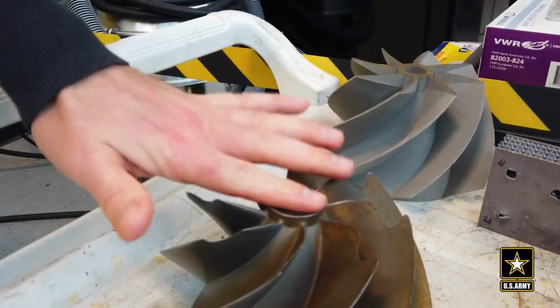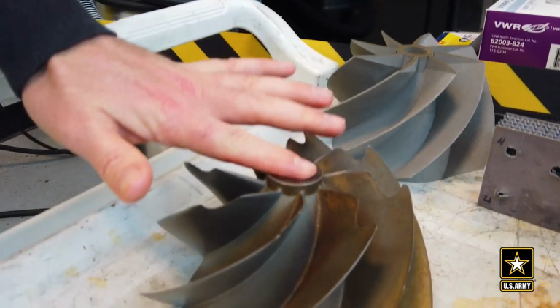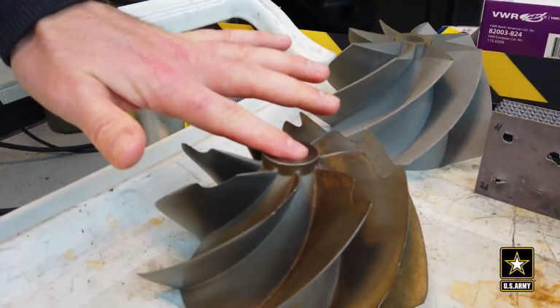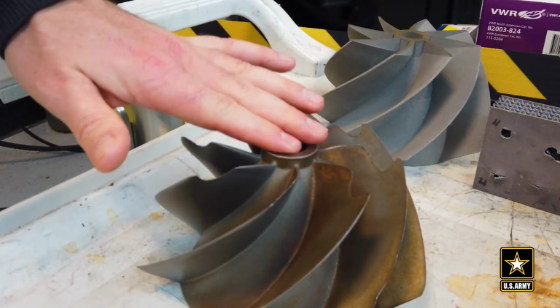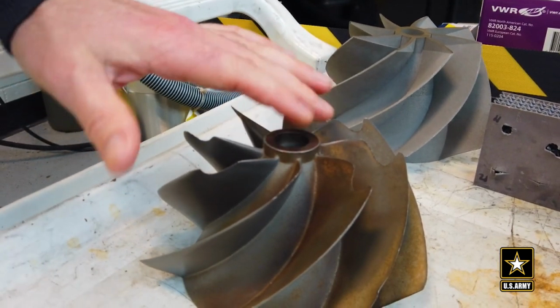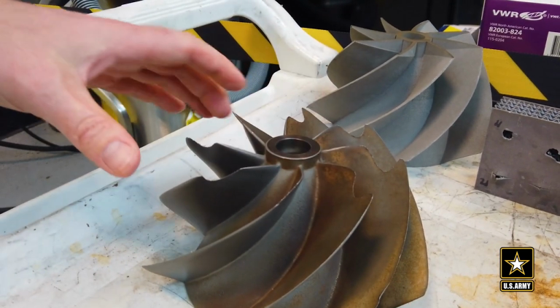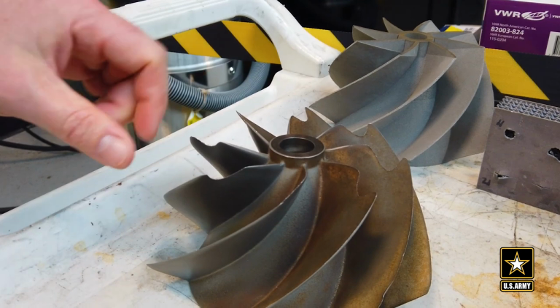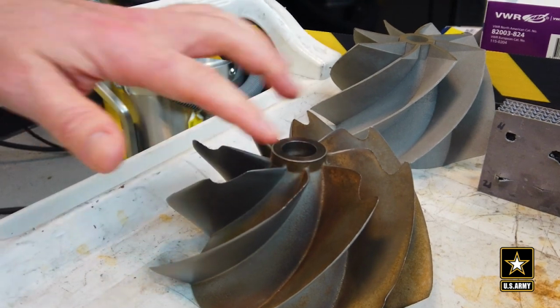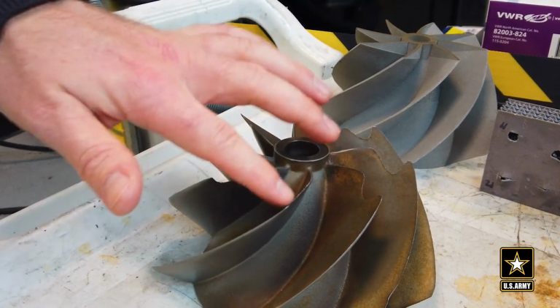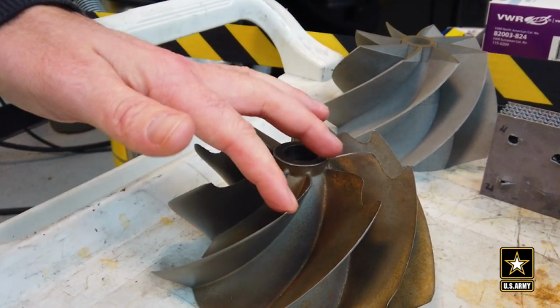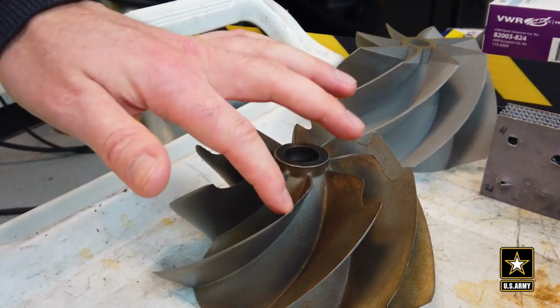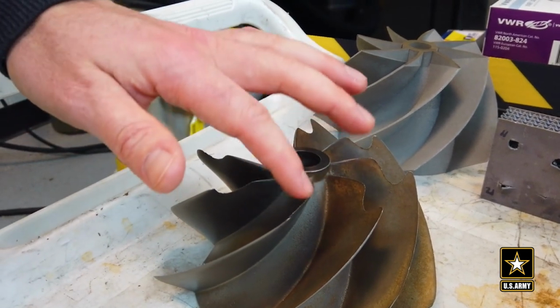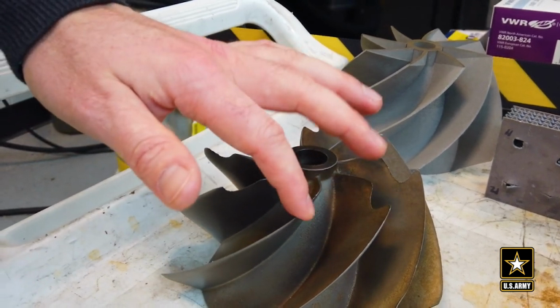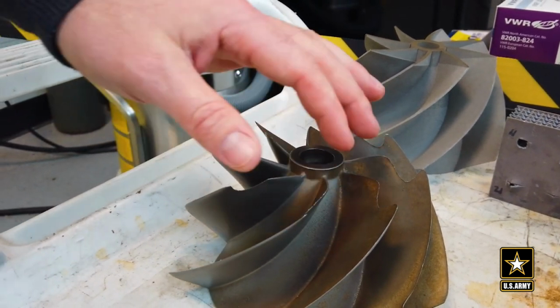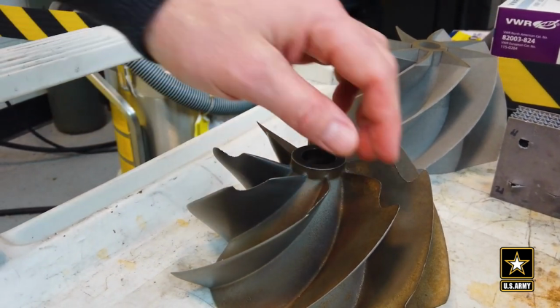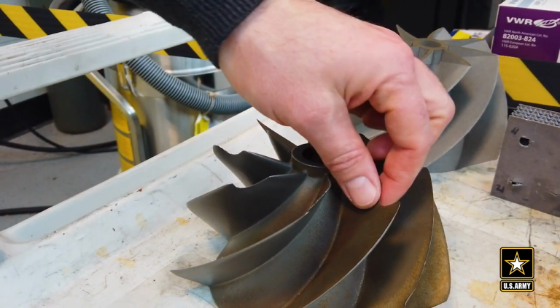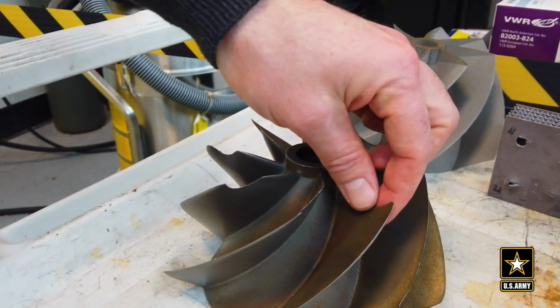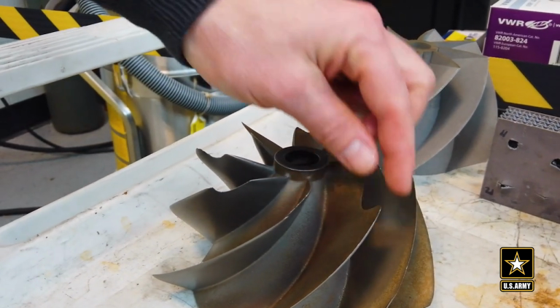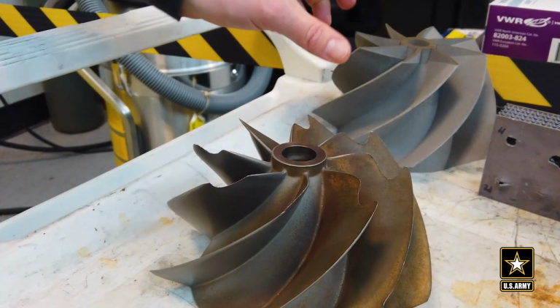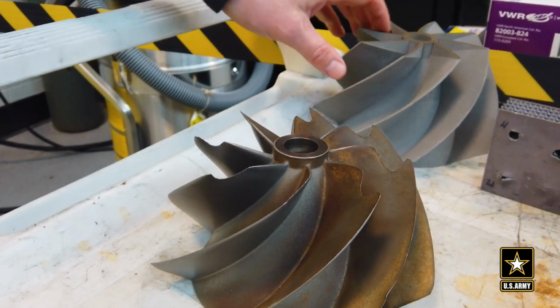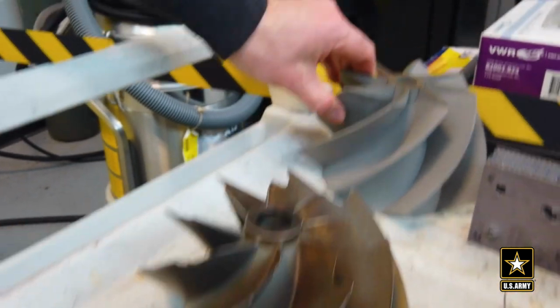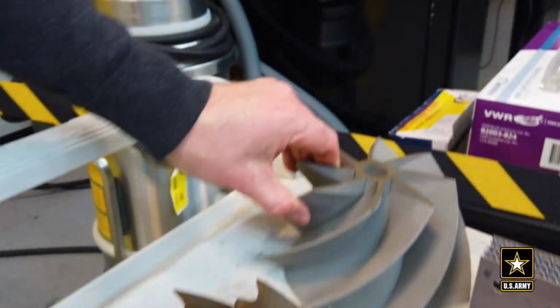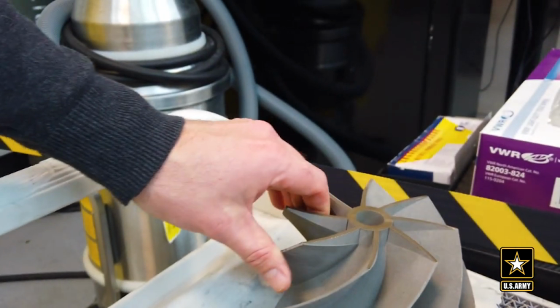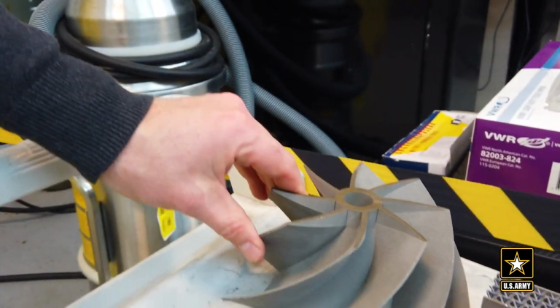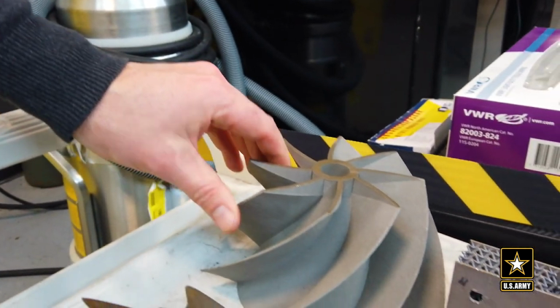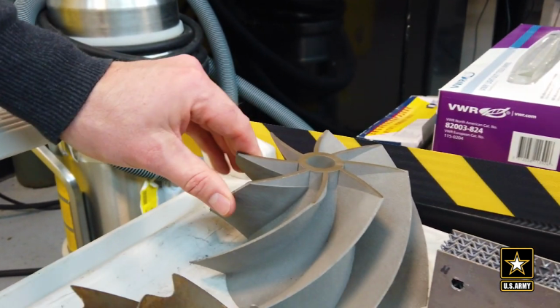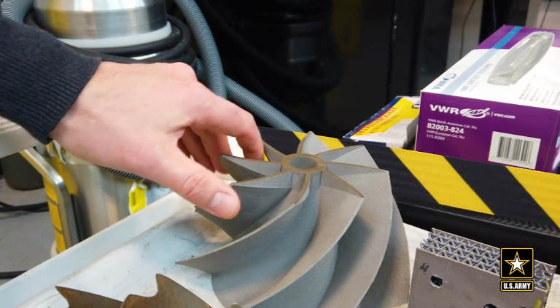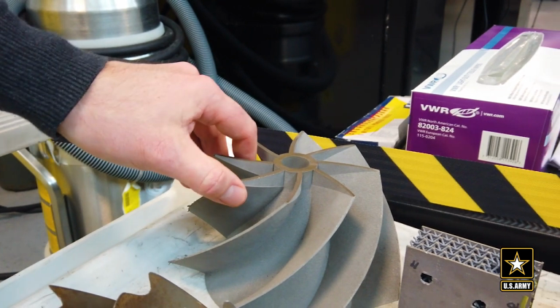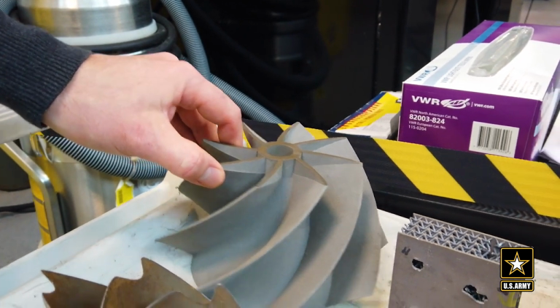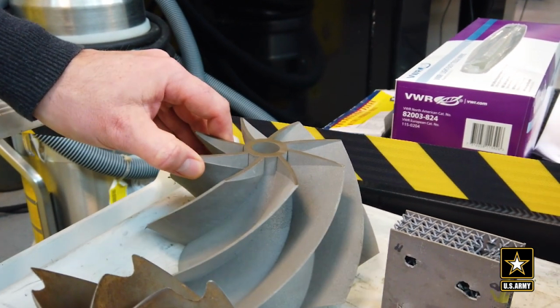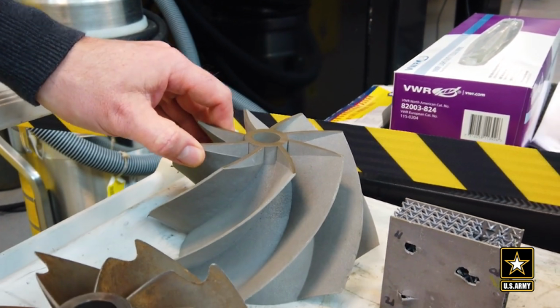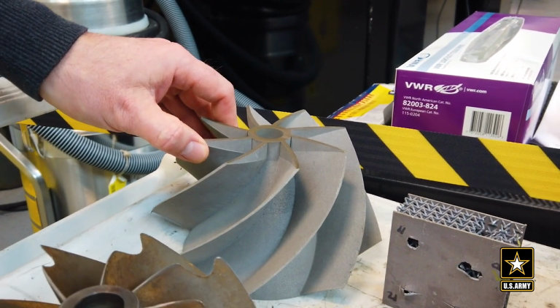This is the original part taken out of the vehicle — this is where it's worn down, causing it to fail. And then this is a 3D printed replacement made out of stainless steel.